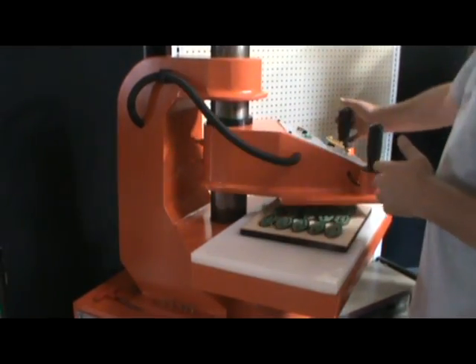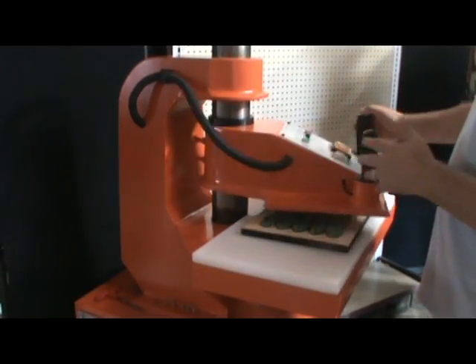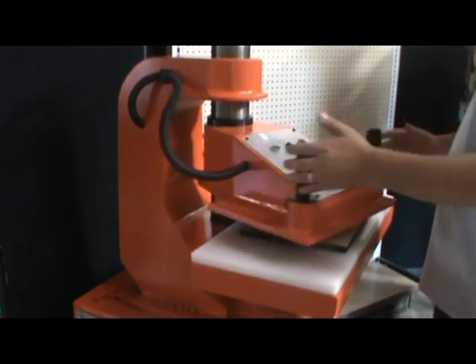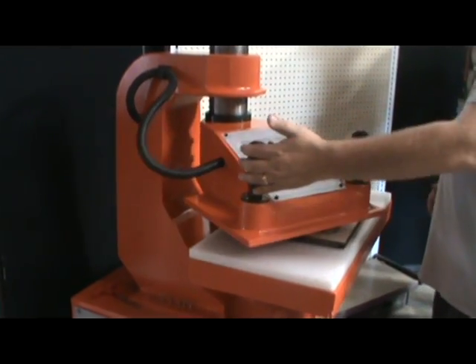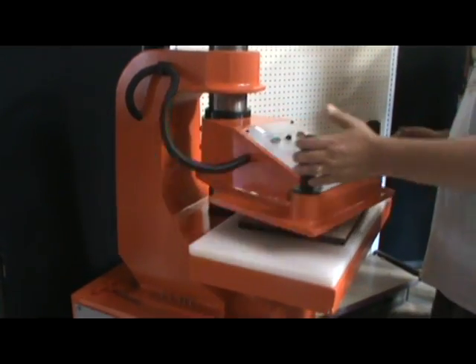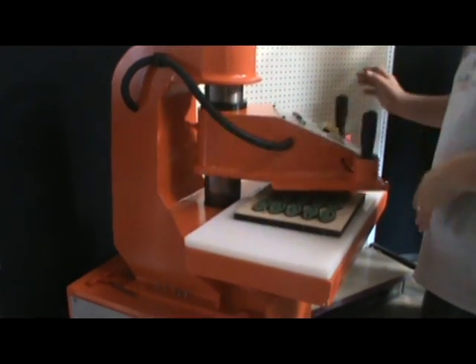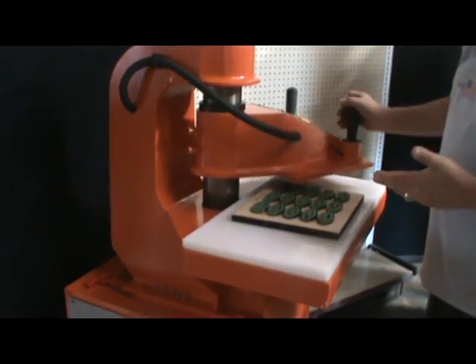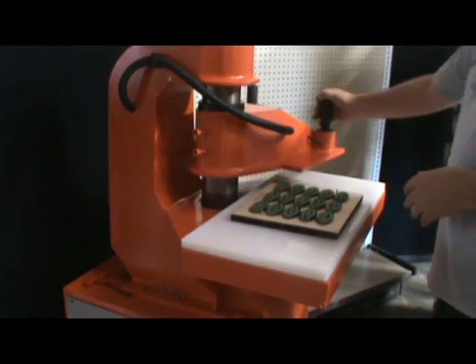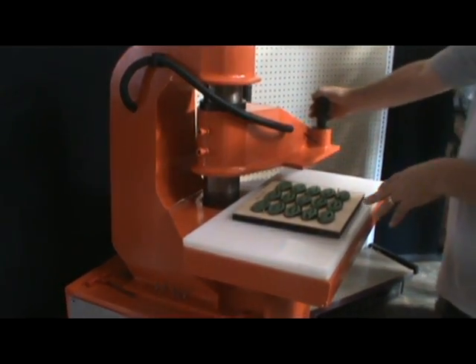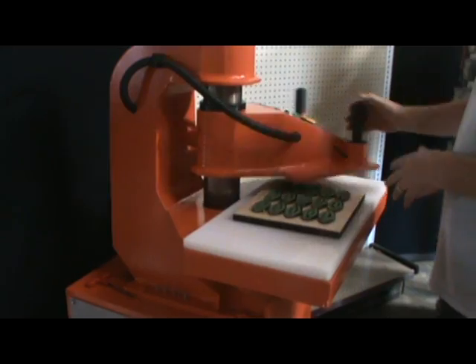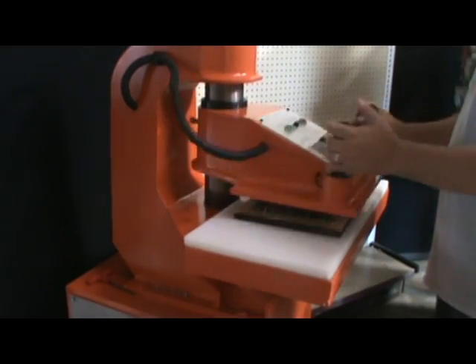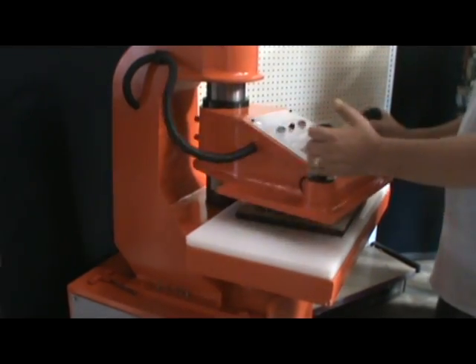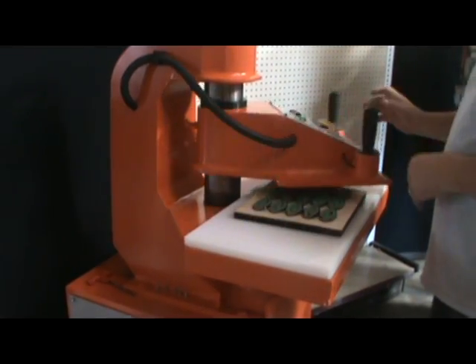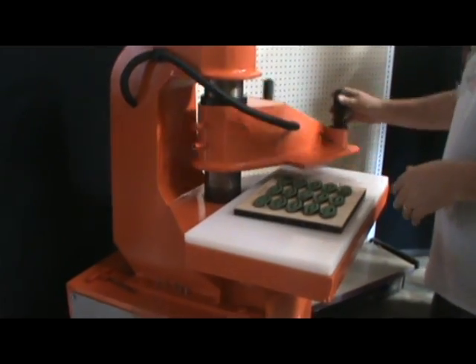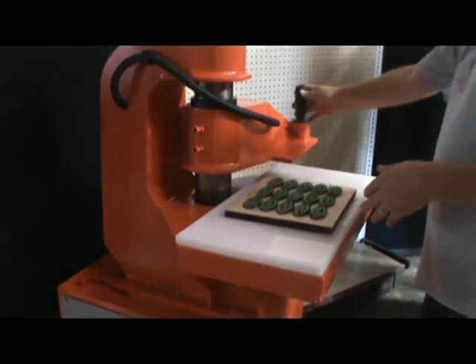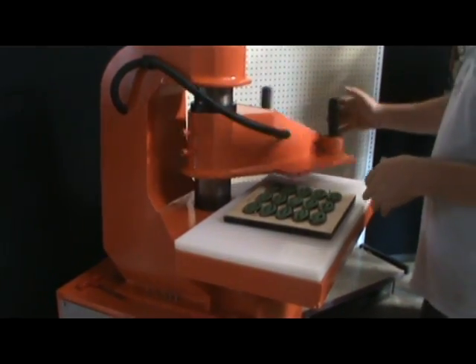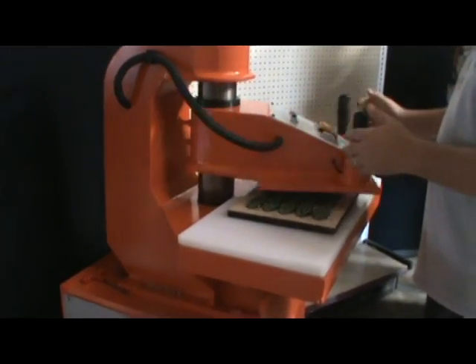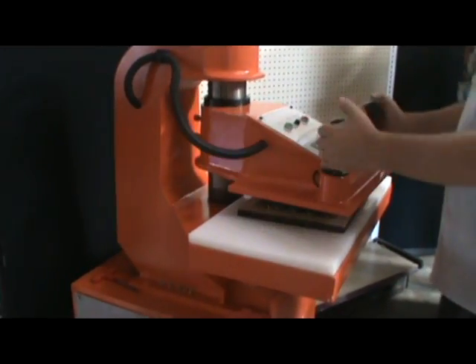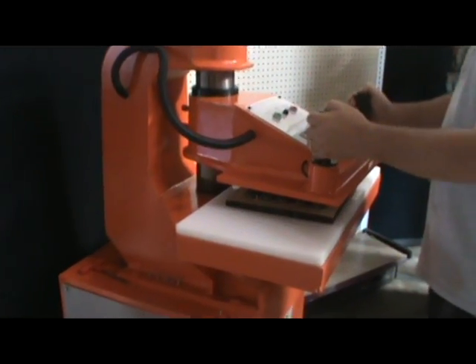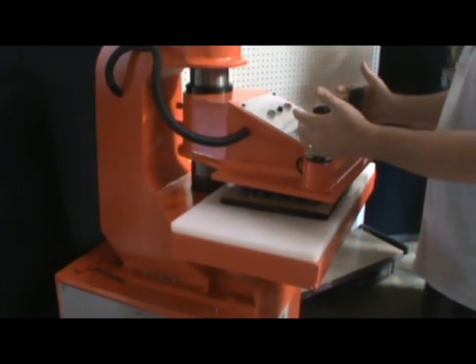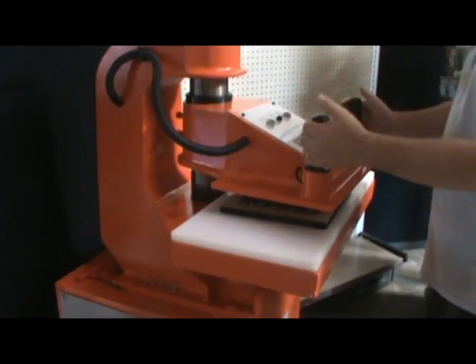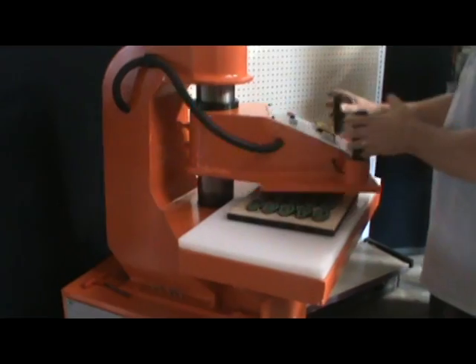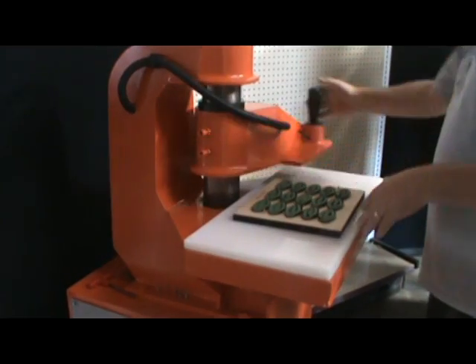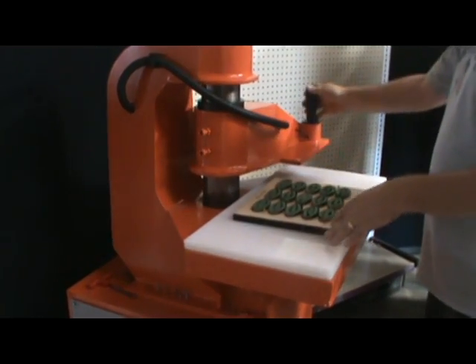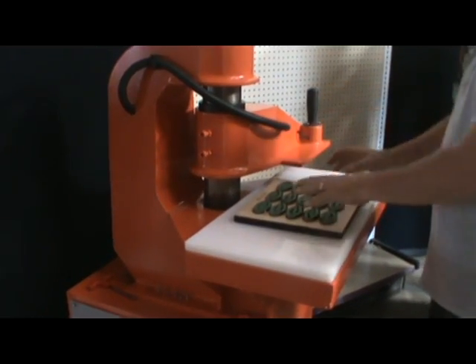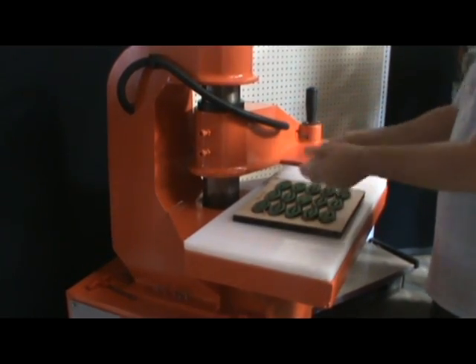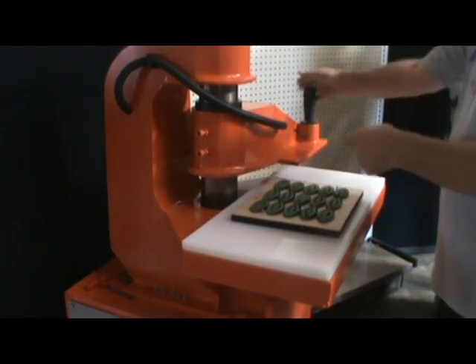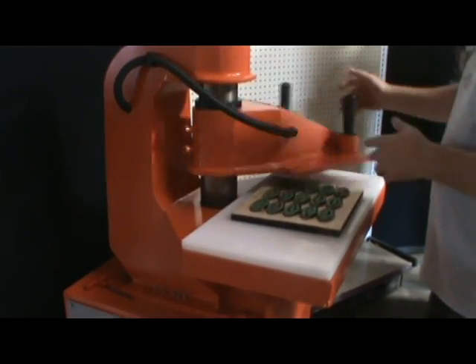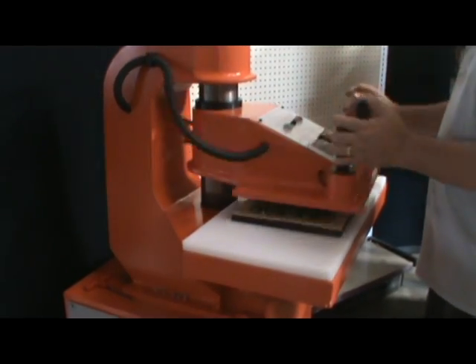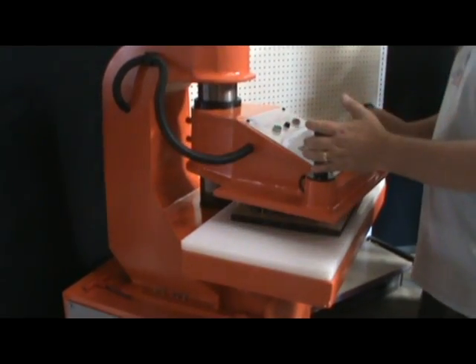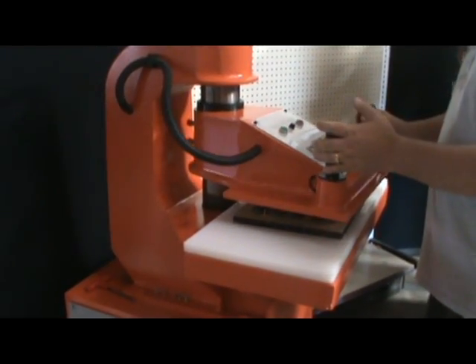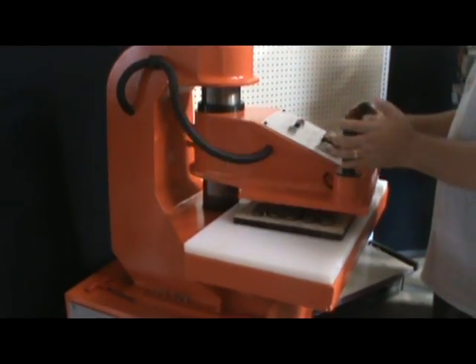It's called a swing arm clicker press because of the action of the upper arm. You're able to swing it out of the way. You cut by pushing down two buttons, swing it out of the way, pick up your pieces, and repeat the process.